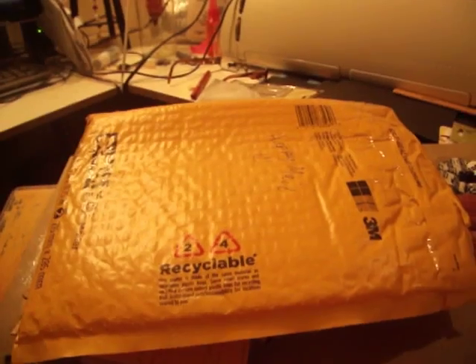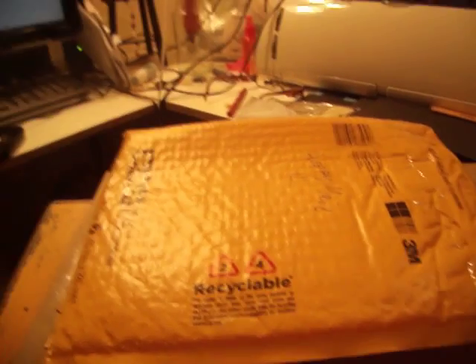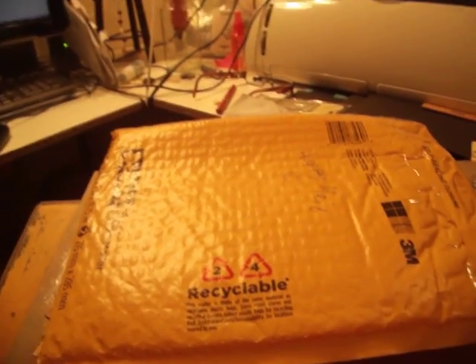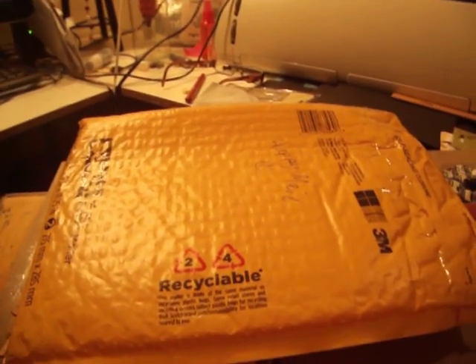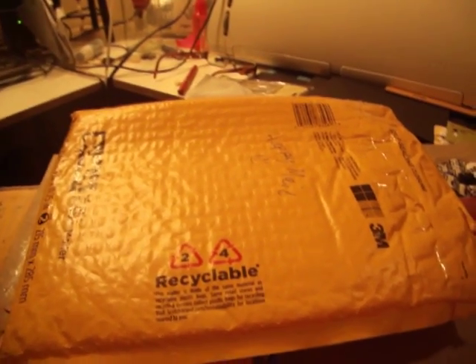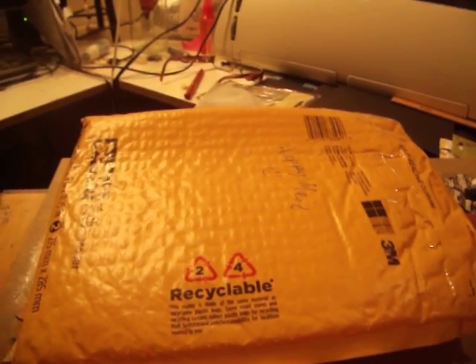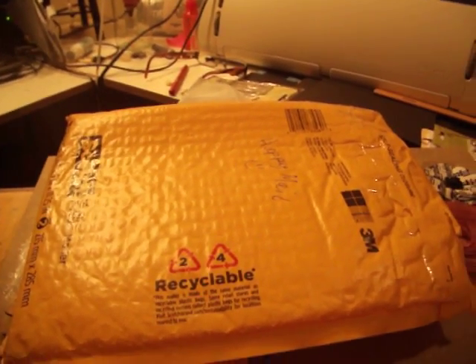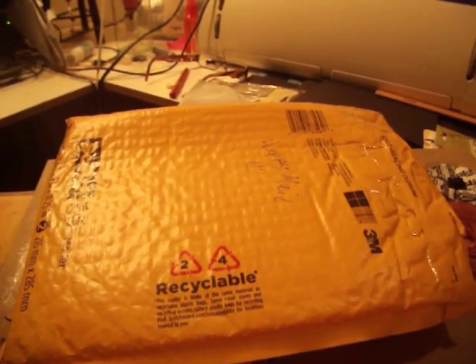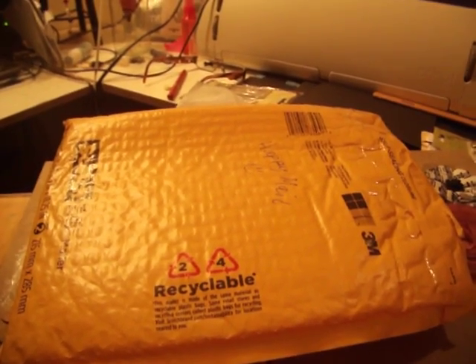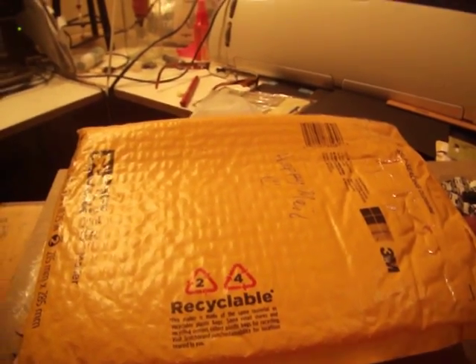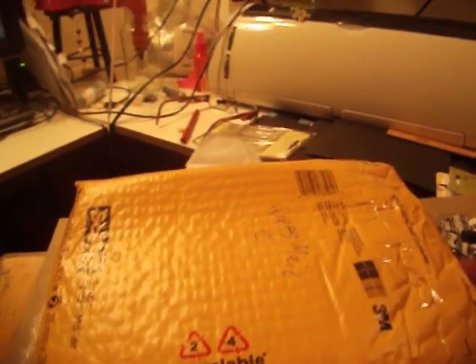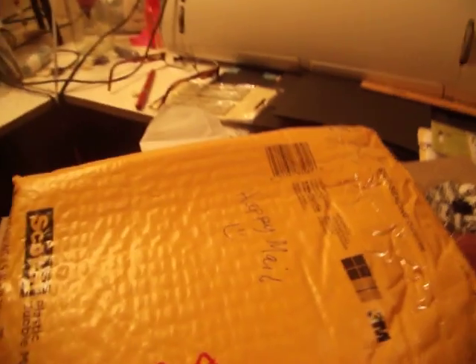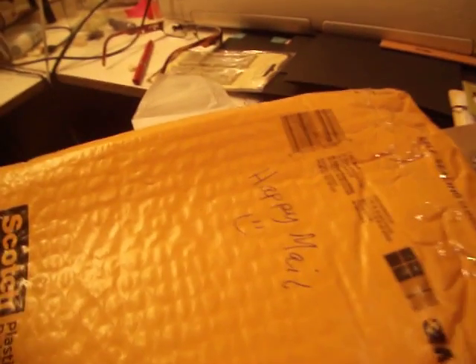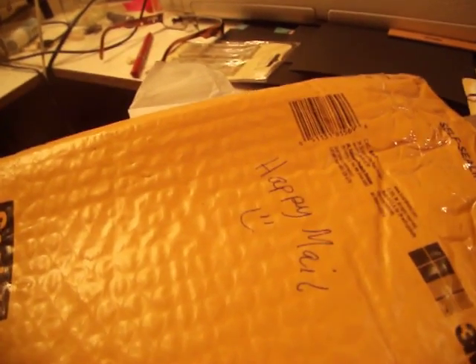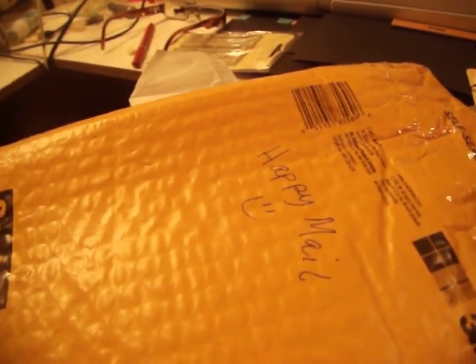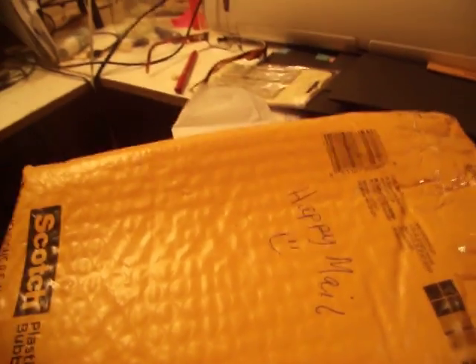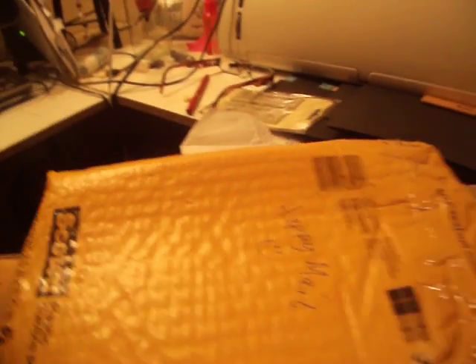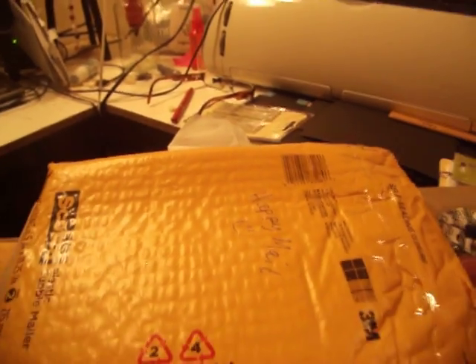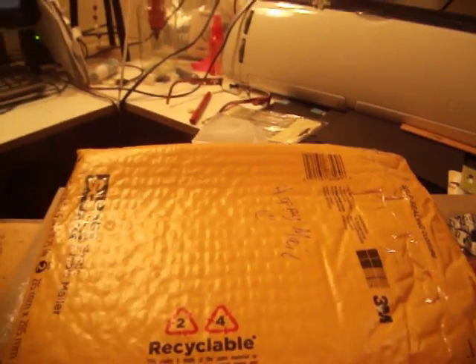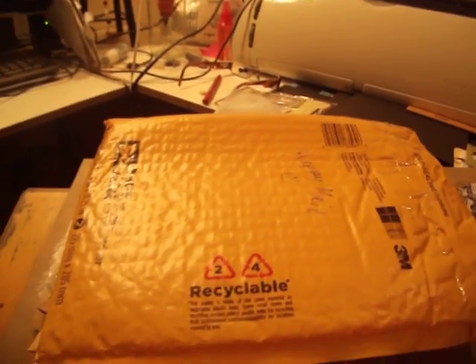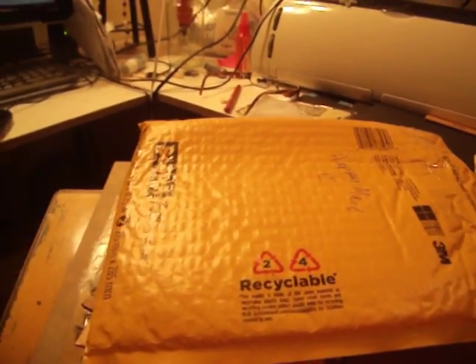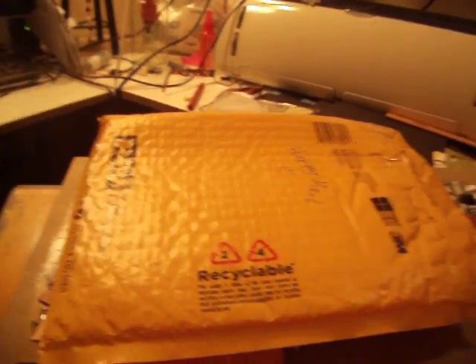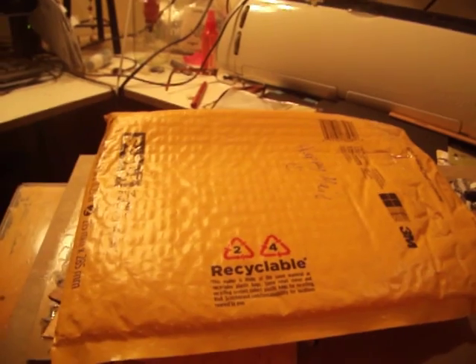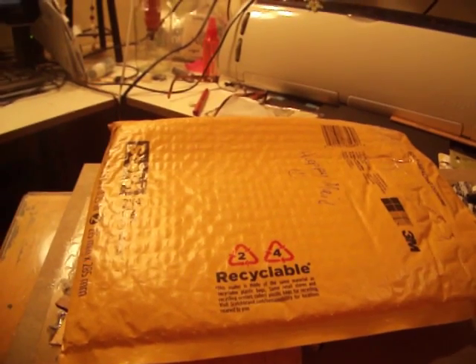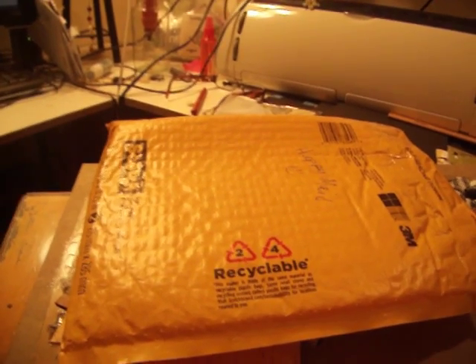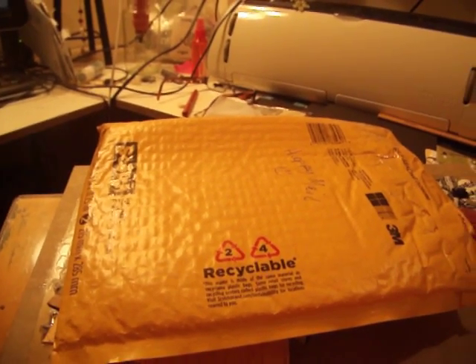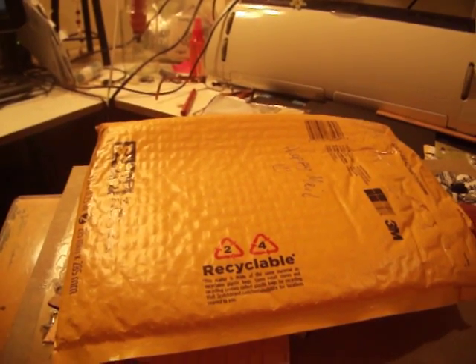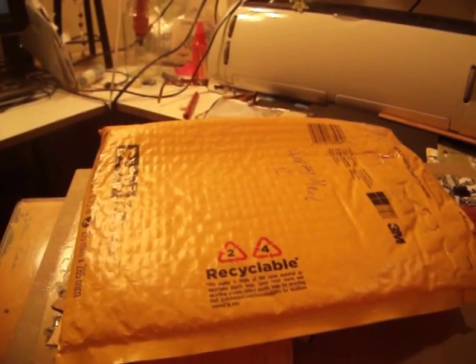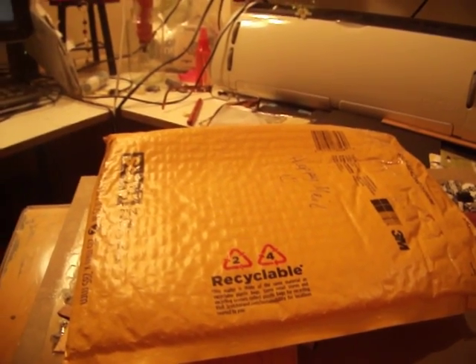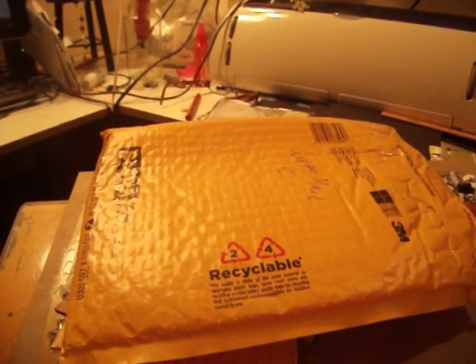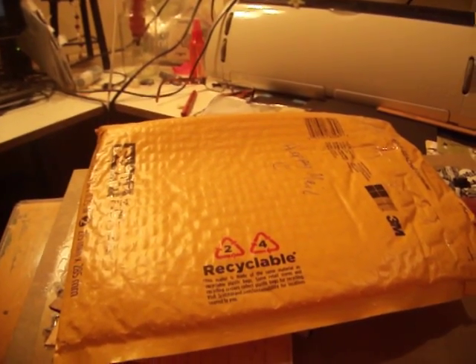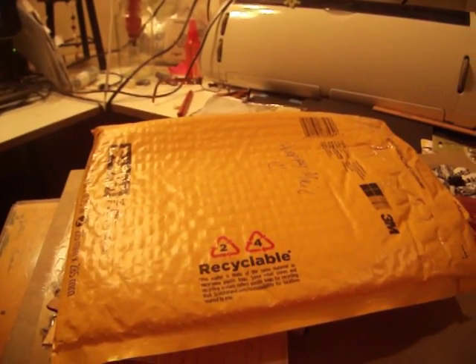Hi everybody, Wanda here. I have some more happy mail. This is from Karen — she is jblady48 on YouTube.